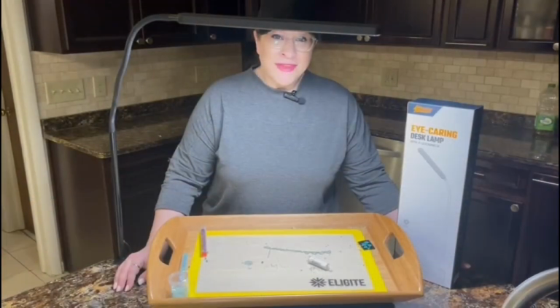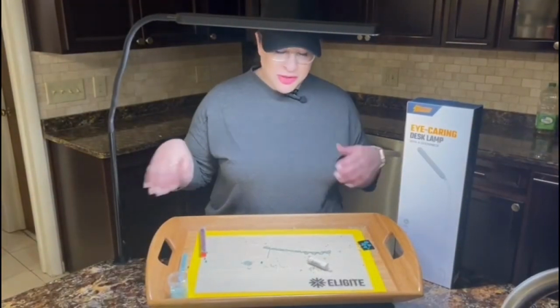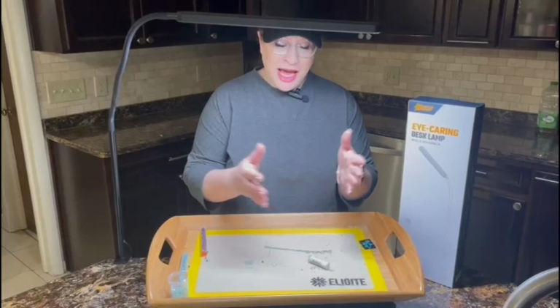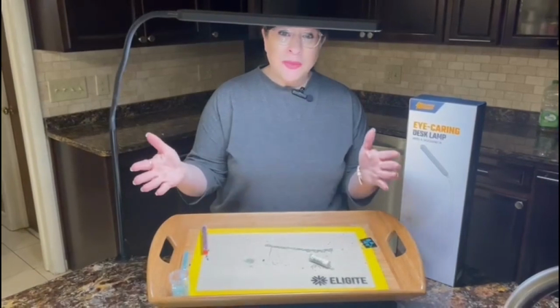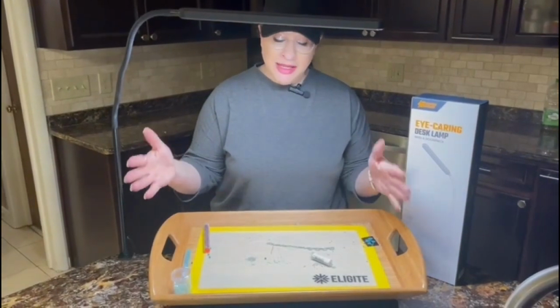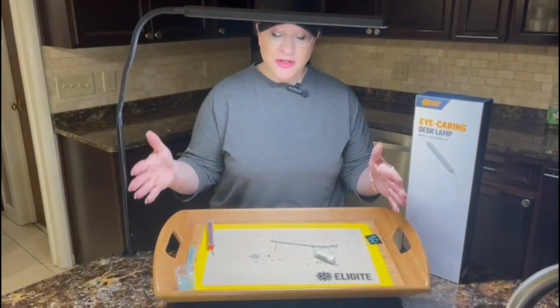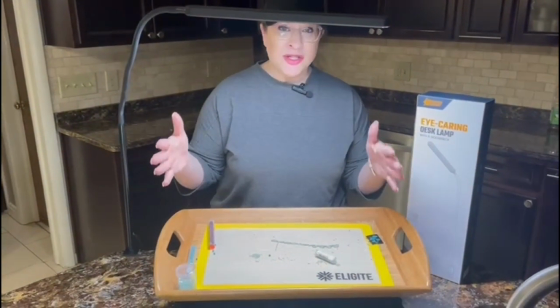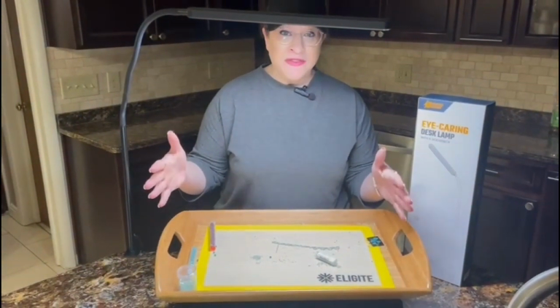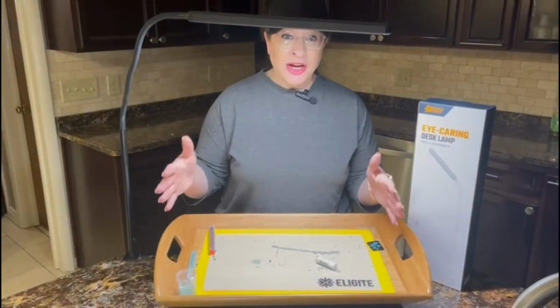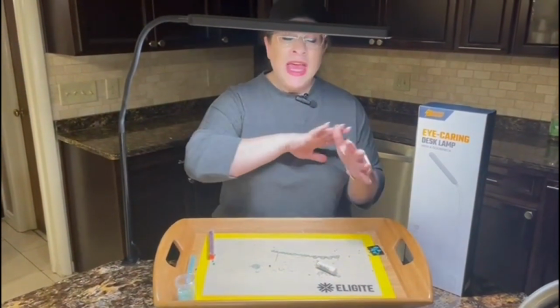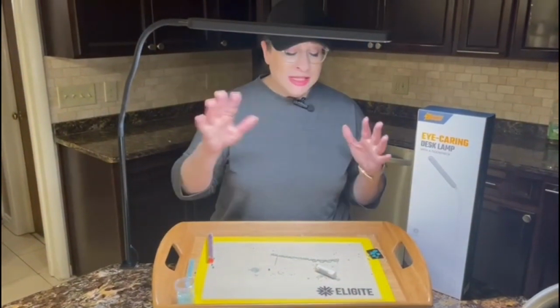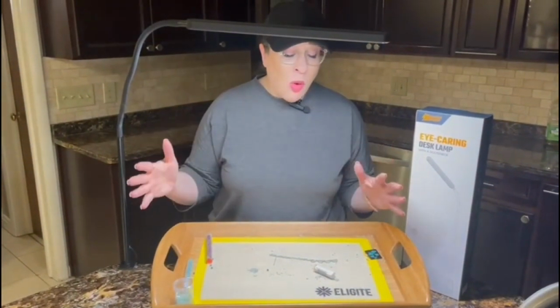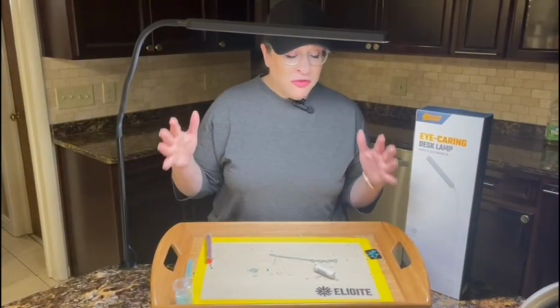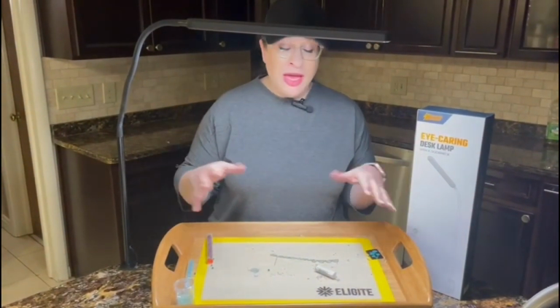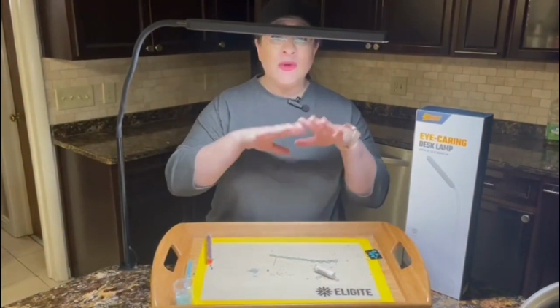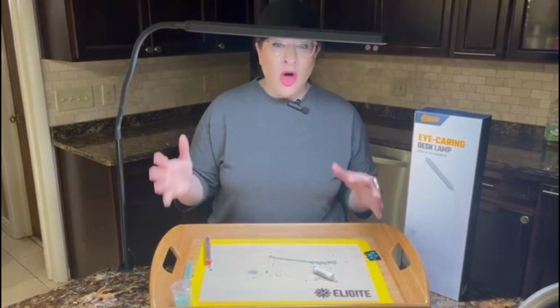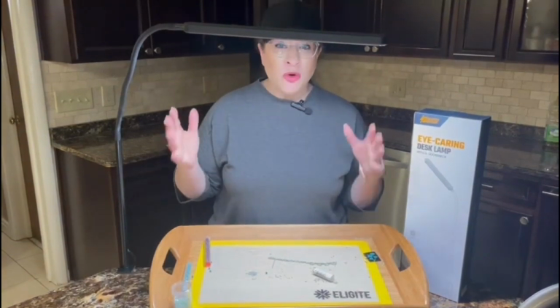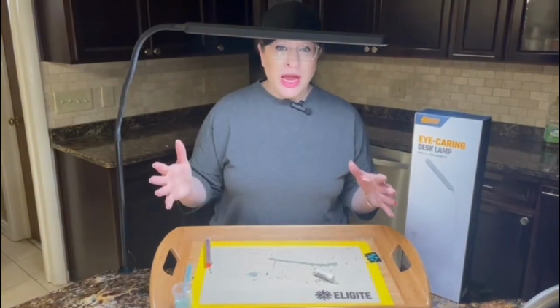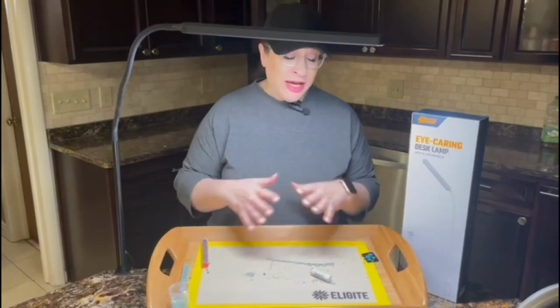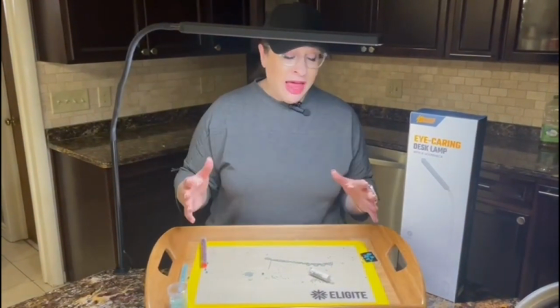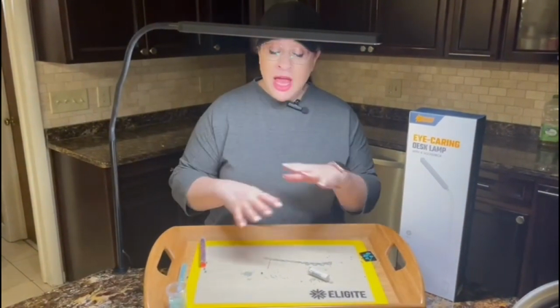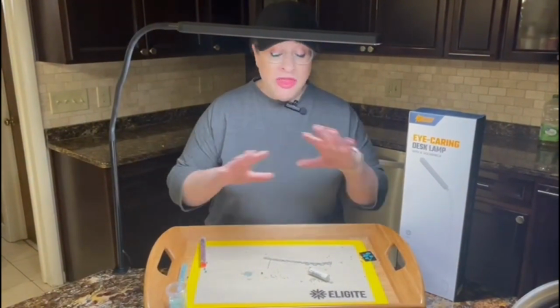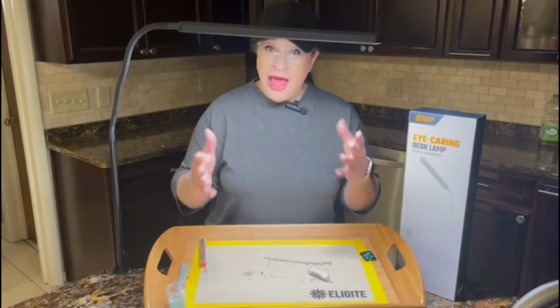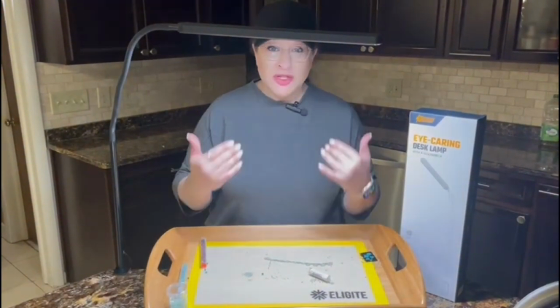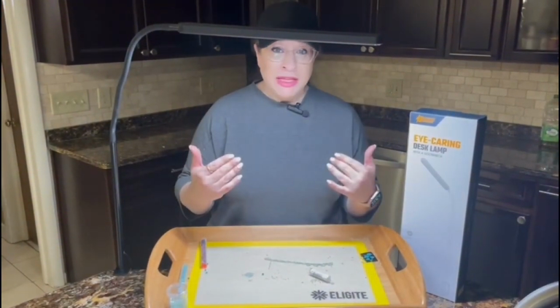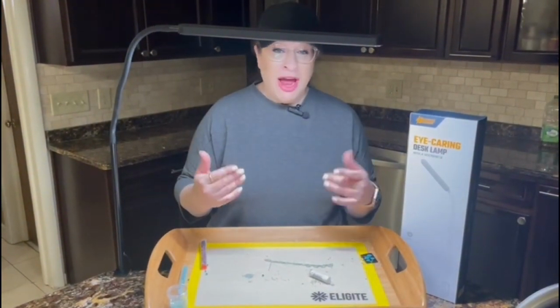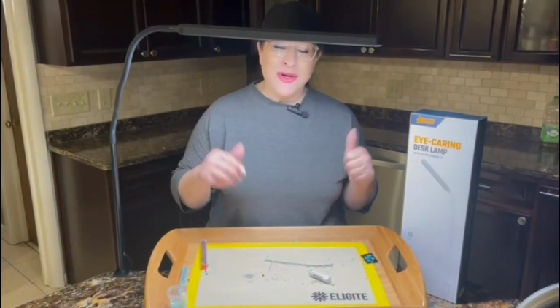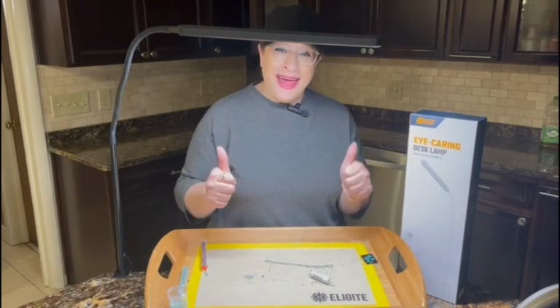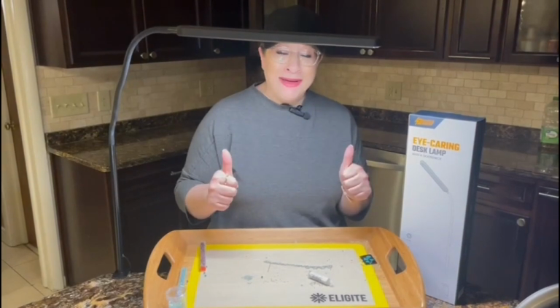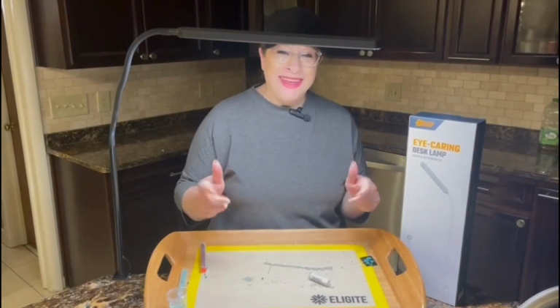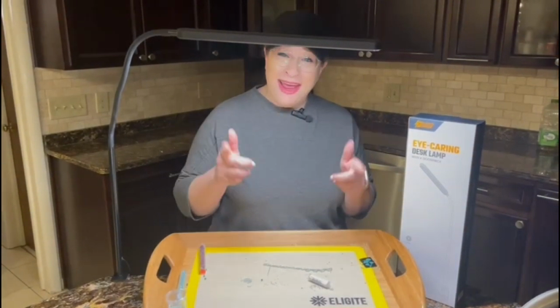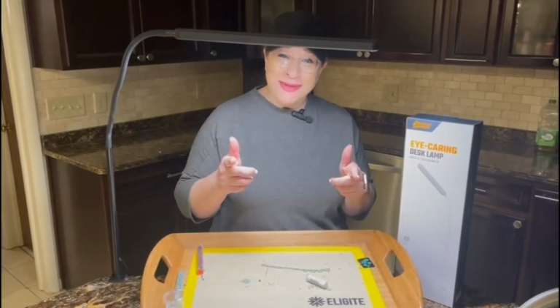Do you see how it completely covers this crafting area? This is a wonderful way to engulf your work area in light without having it directly in your eyes. I highly recommend it and I hope you enjoy.